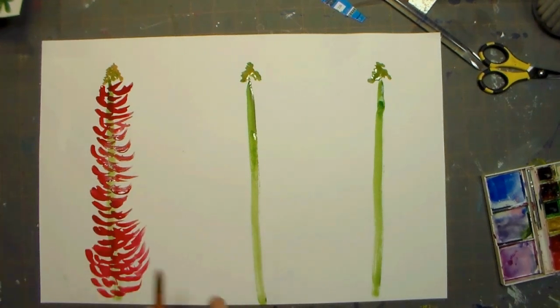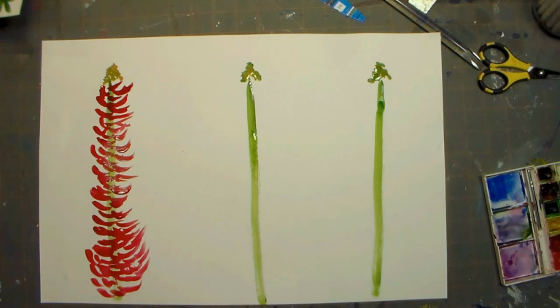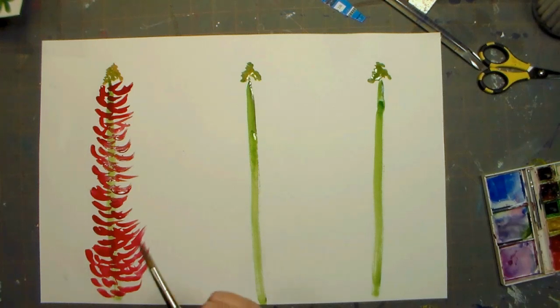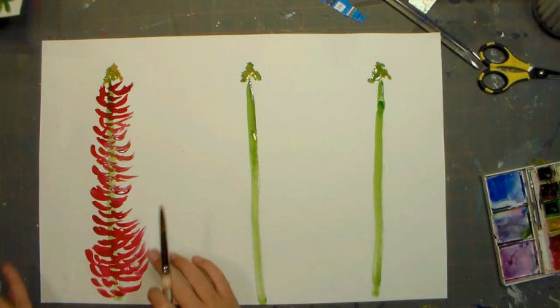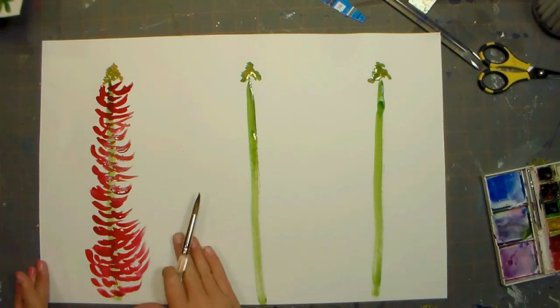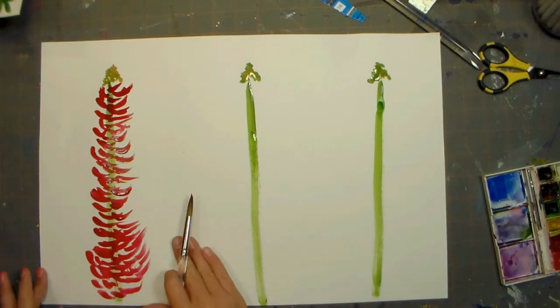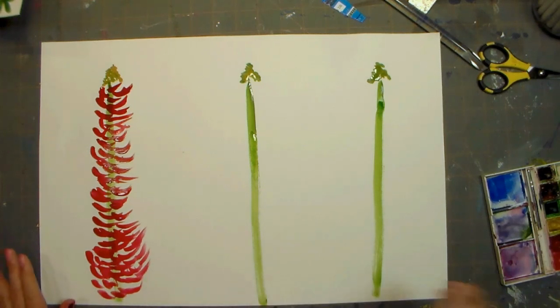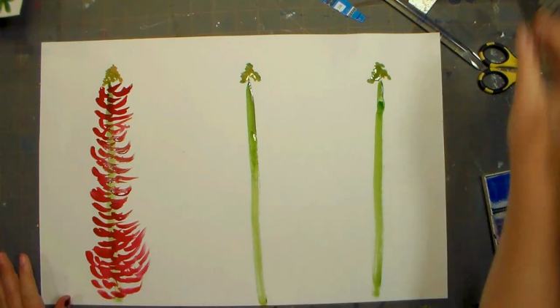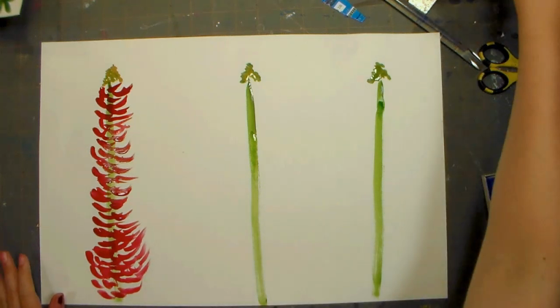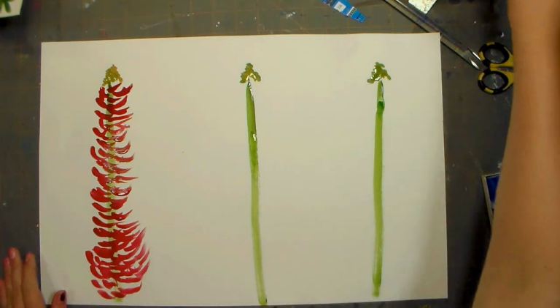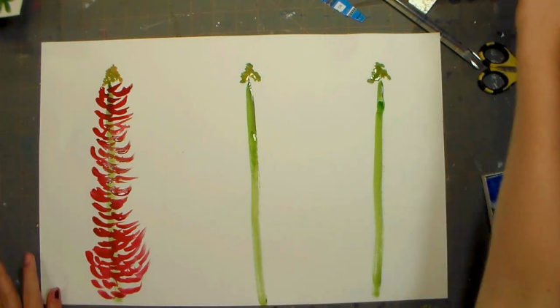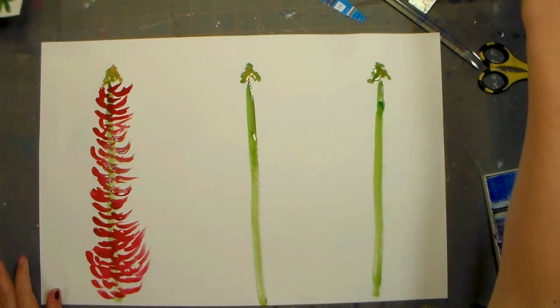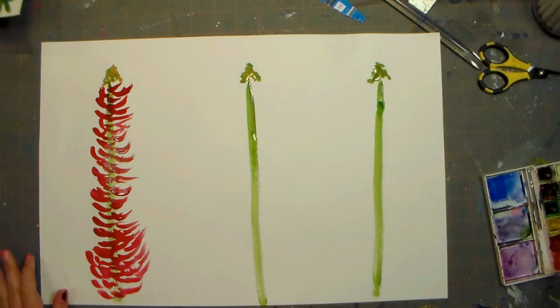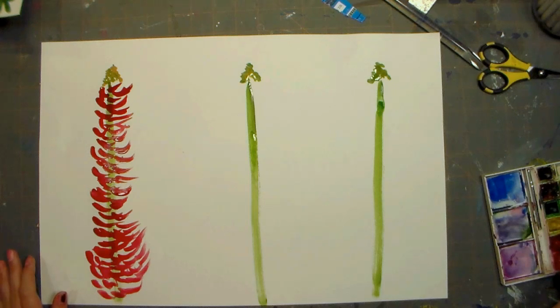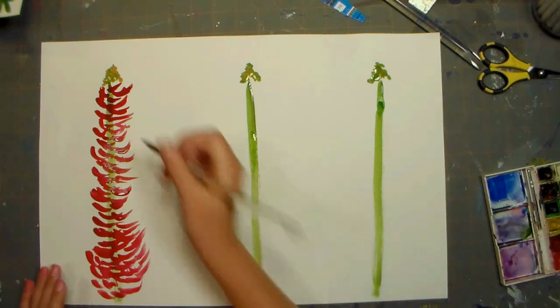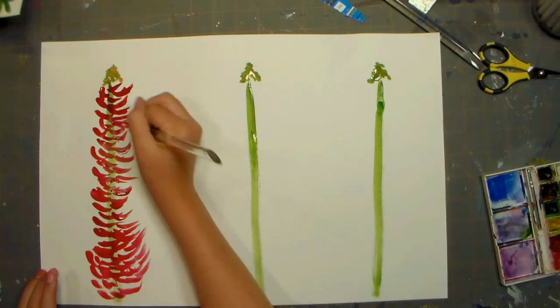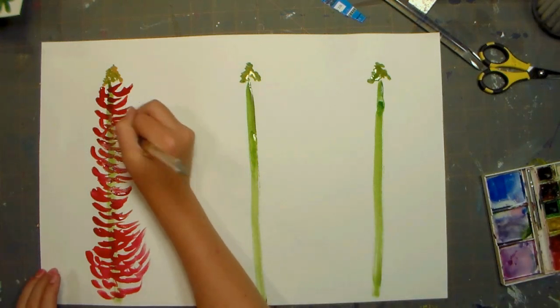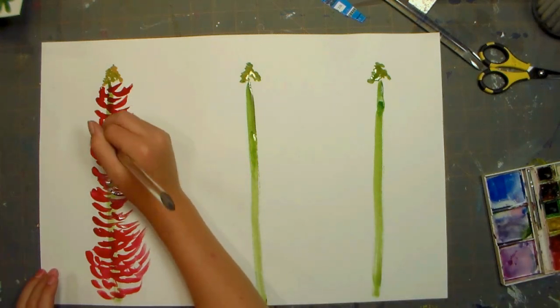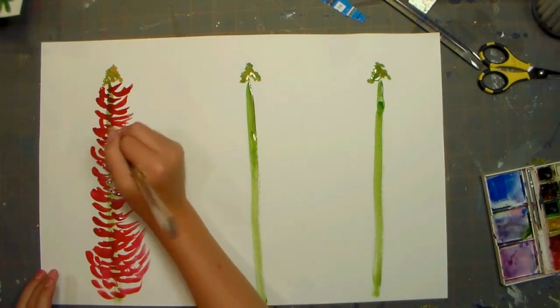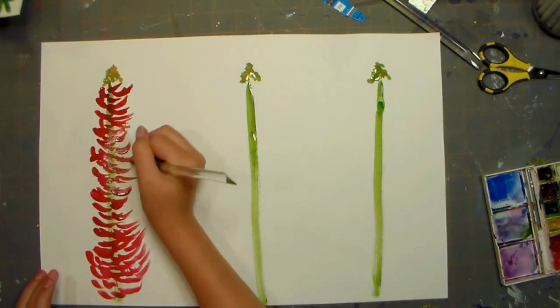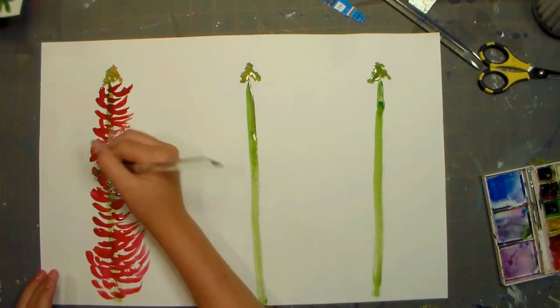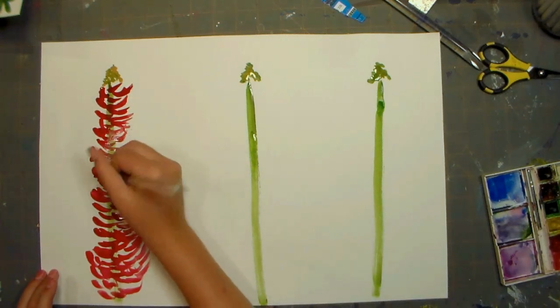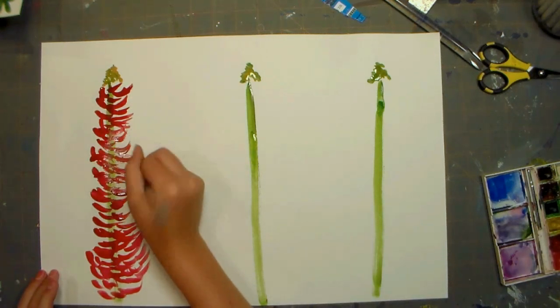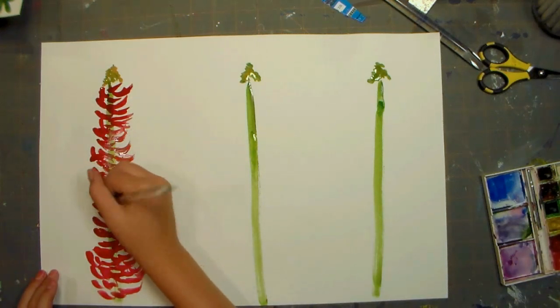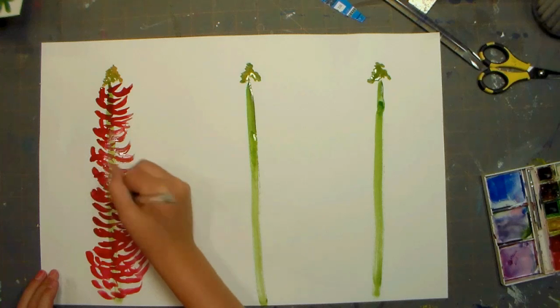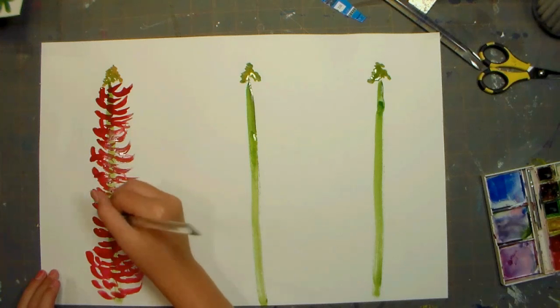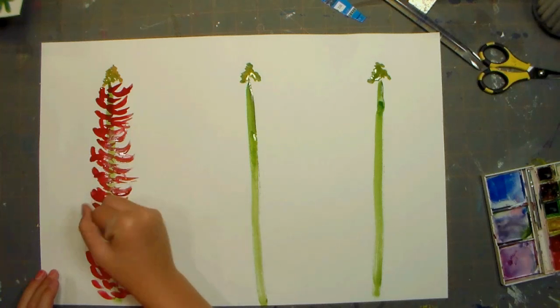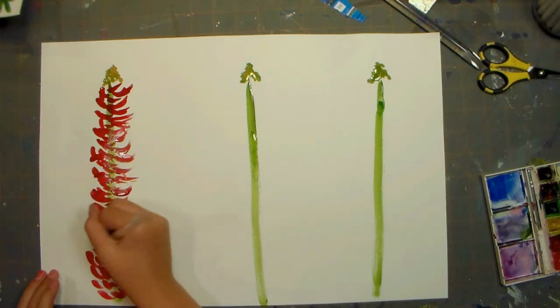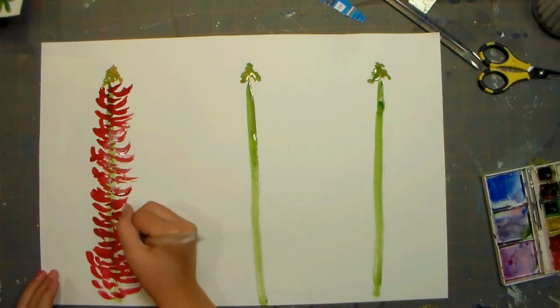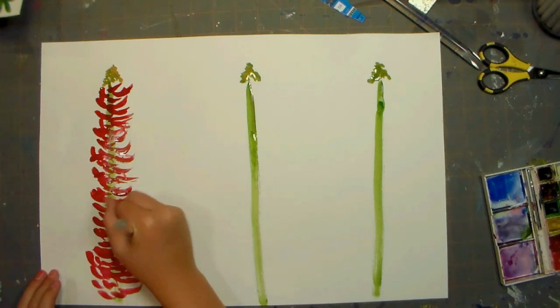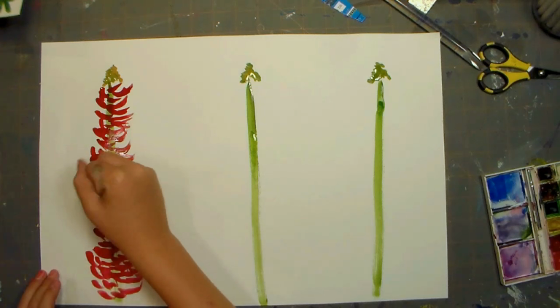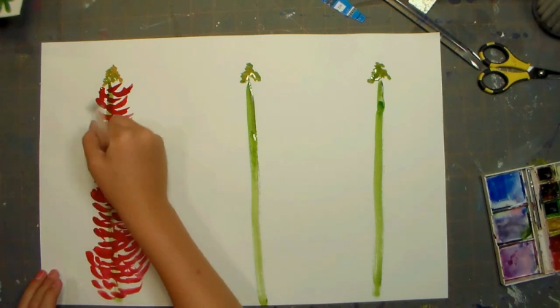Okay, so I got to the bottom of the stem. And now I'm just going to wet my brush again, and then go in different directions, kind of just making the petals look more free-handed.